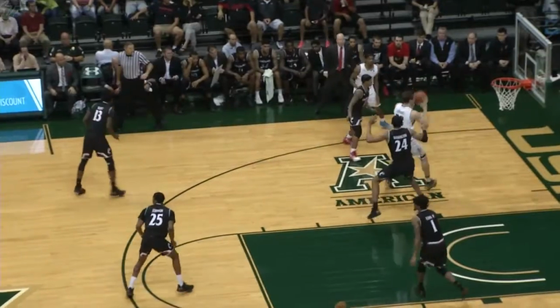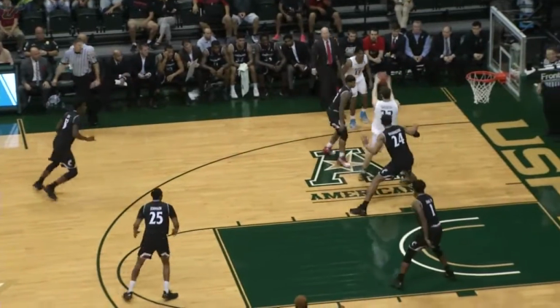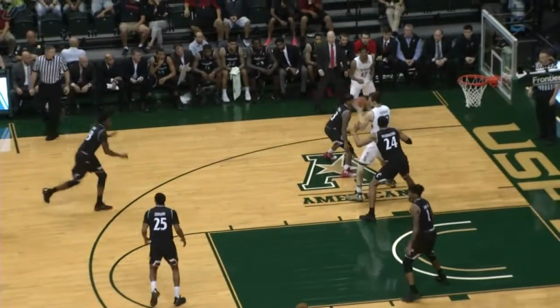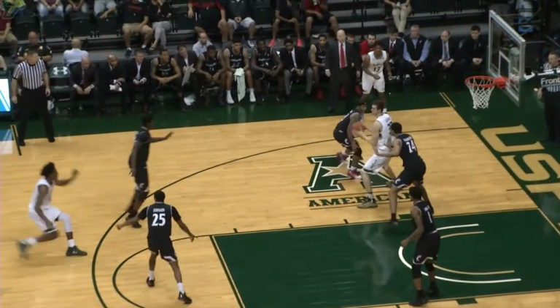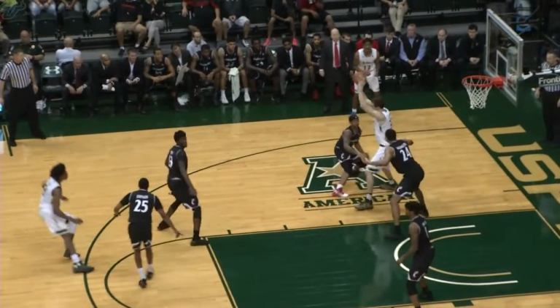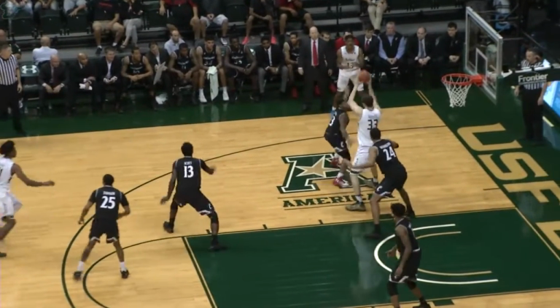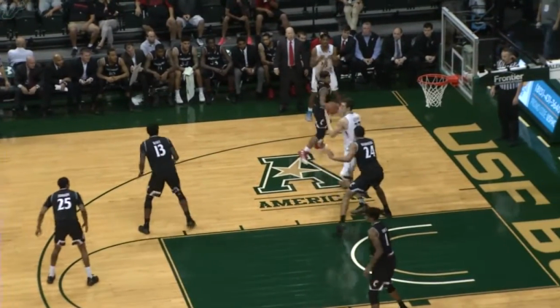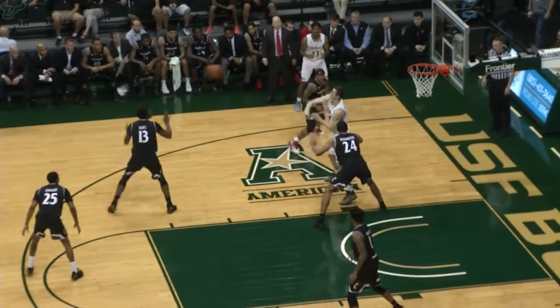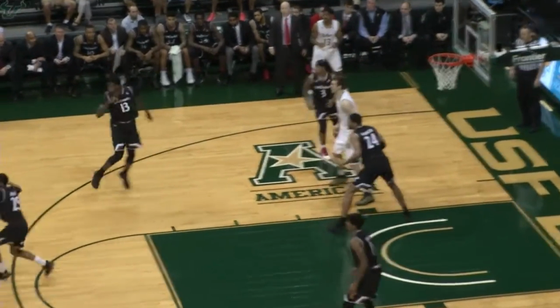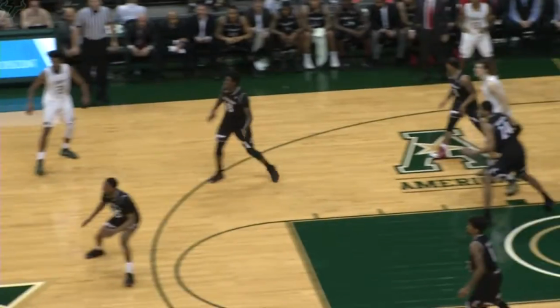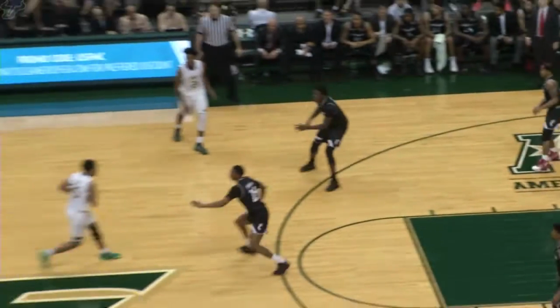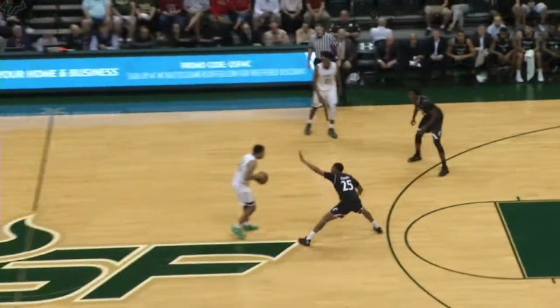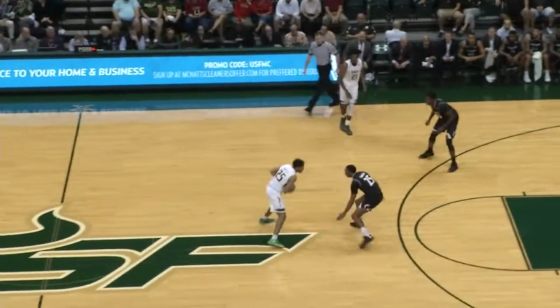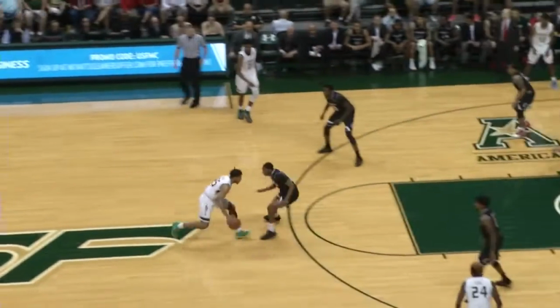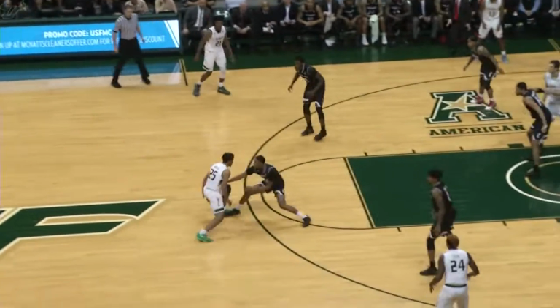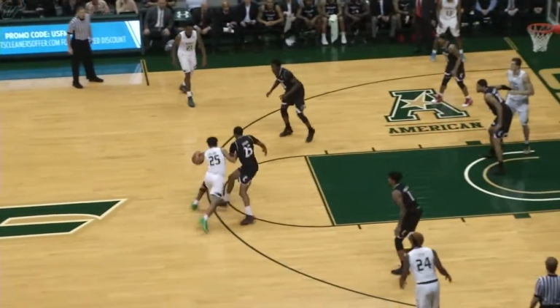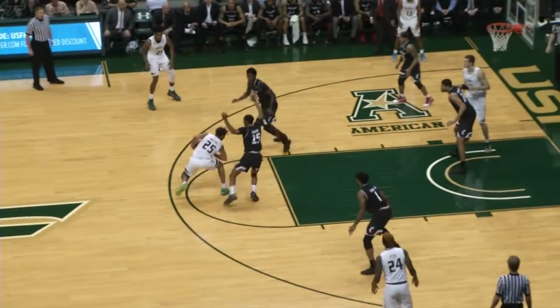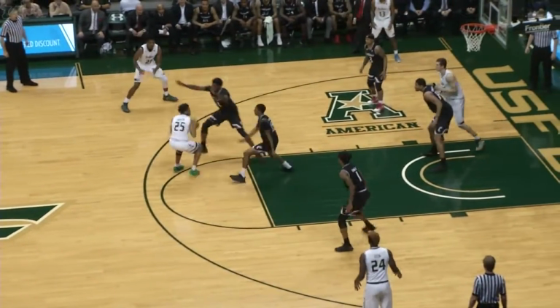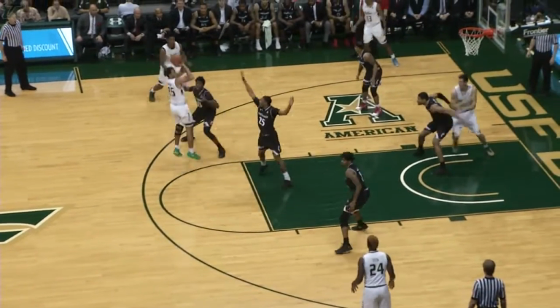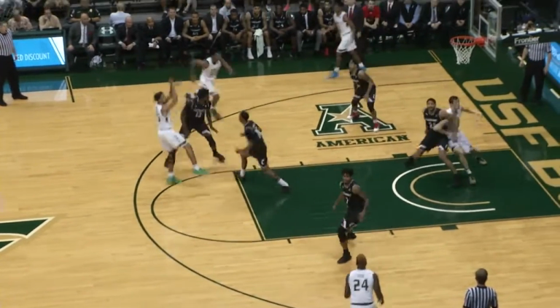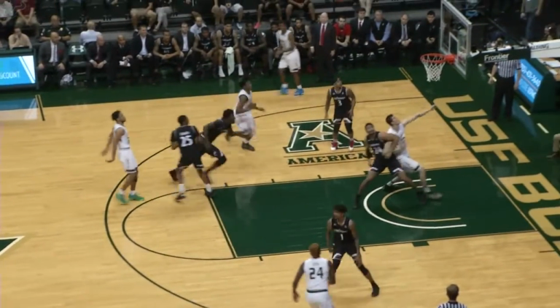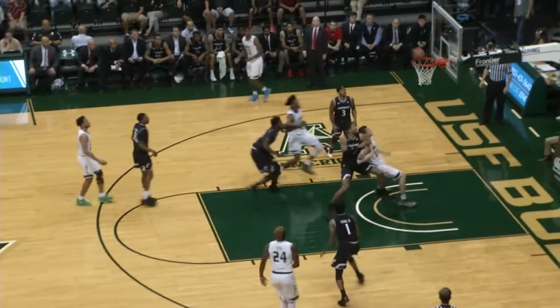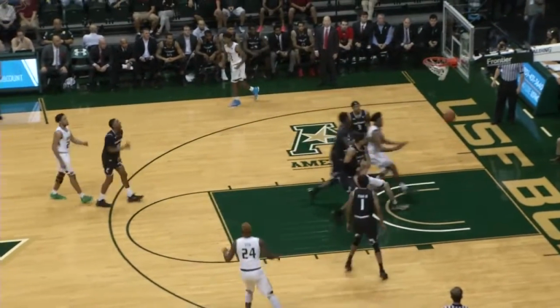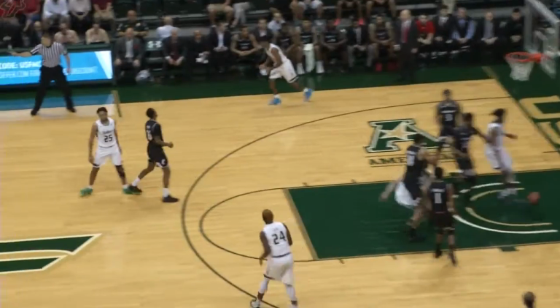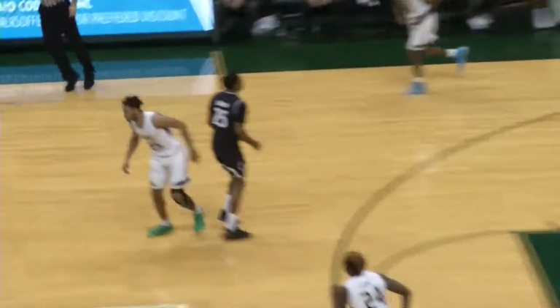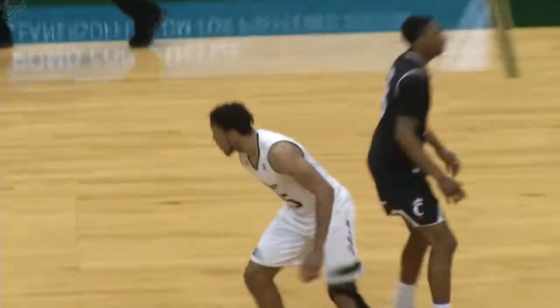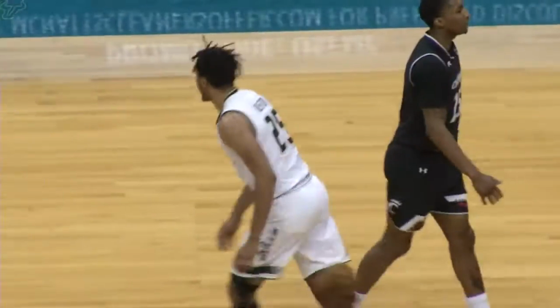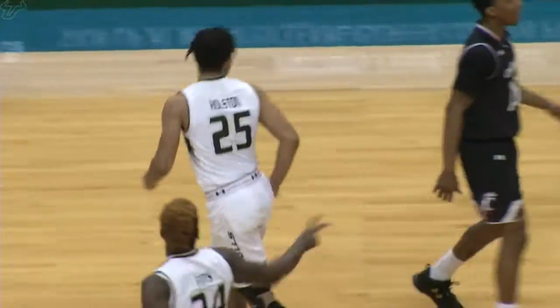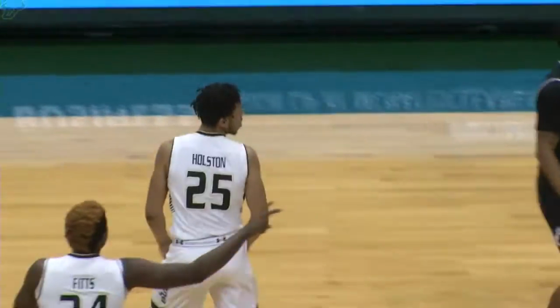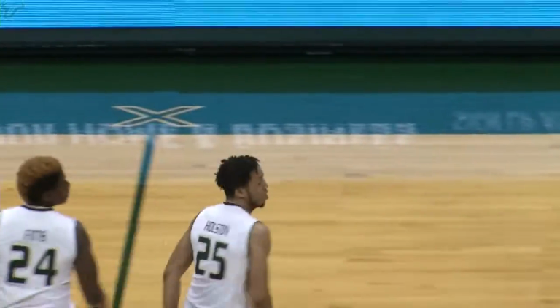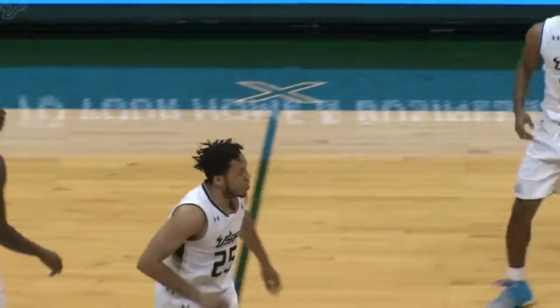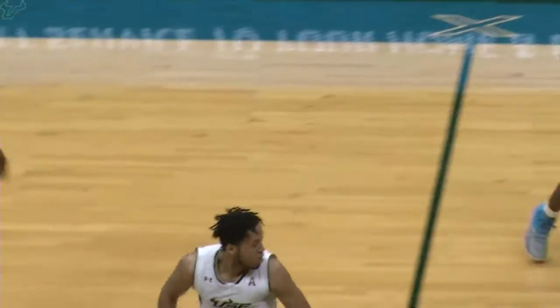Pass down low to Ruben Guerrero. Ball fake, ball fake, ball fake. Now he swings it out to Troy Holston. Shot clock at seven. Troy between the legs, push off — fadeaway 18-footer. Yes! Troy Holston really worked his tail off to get that one.